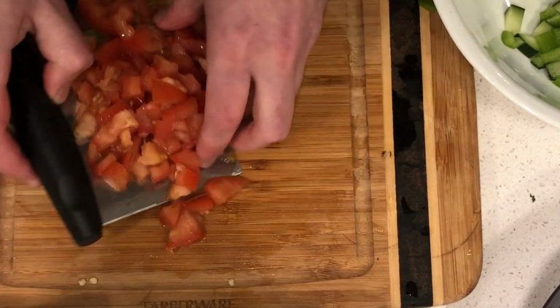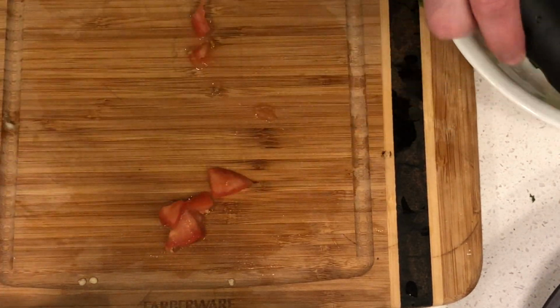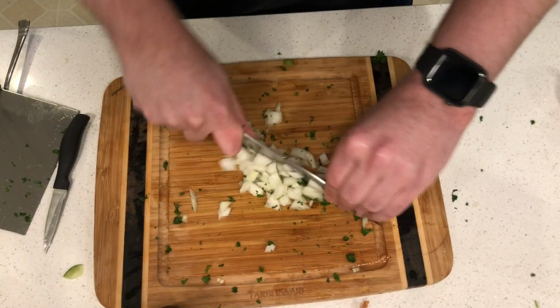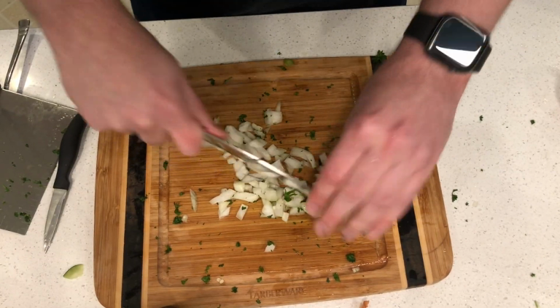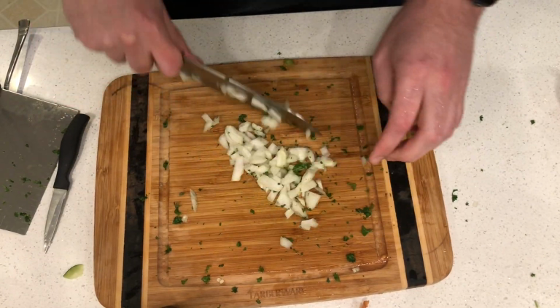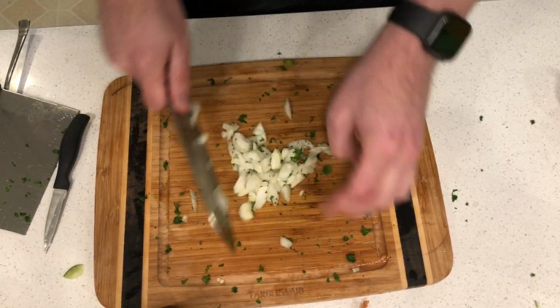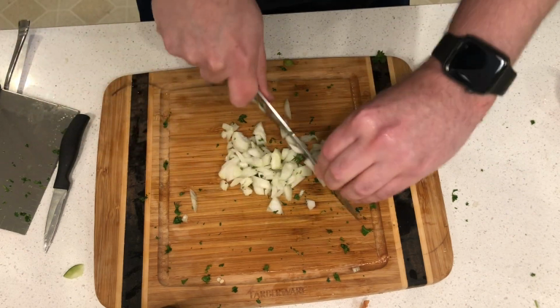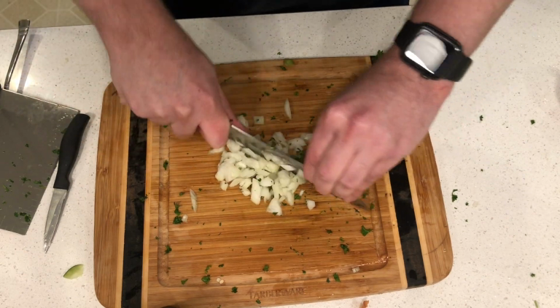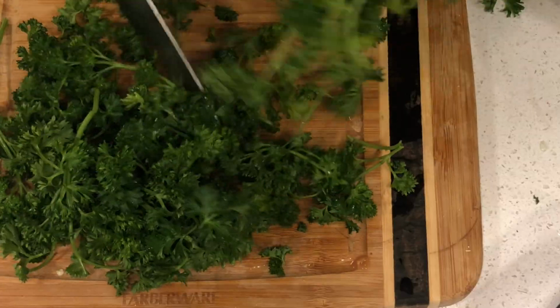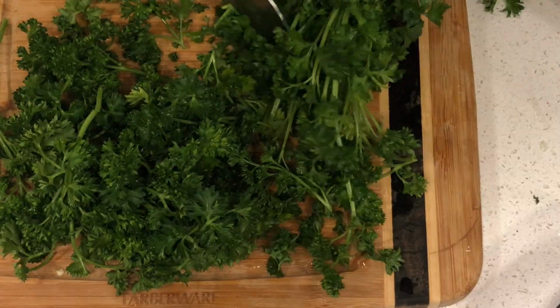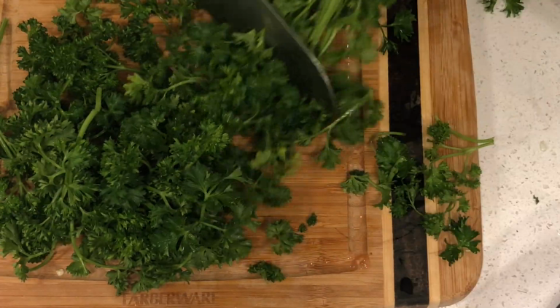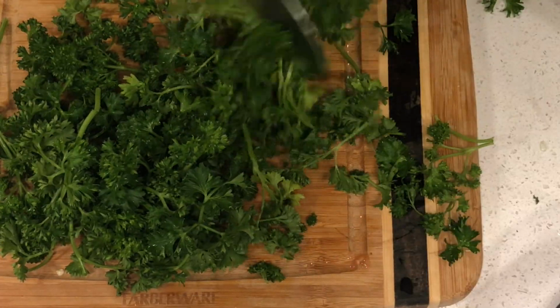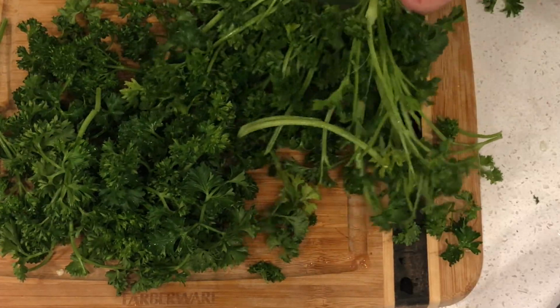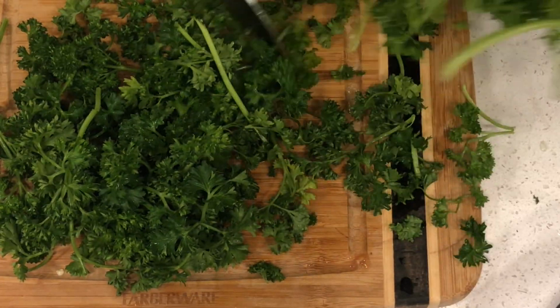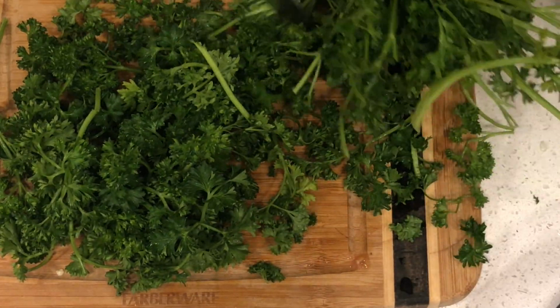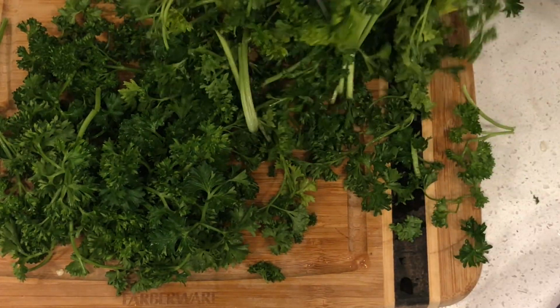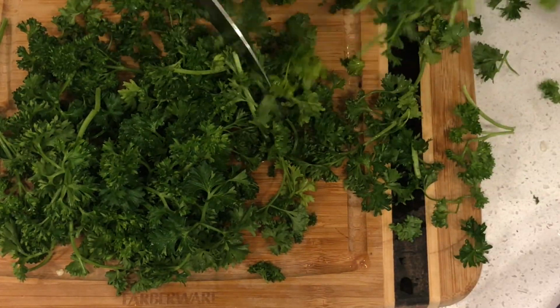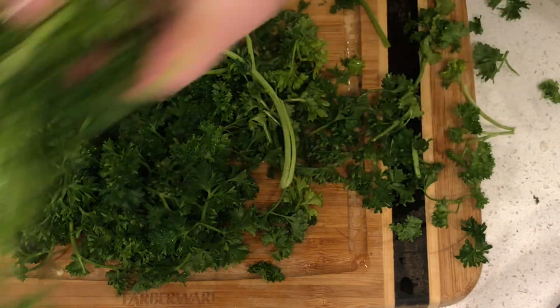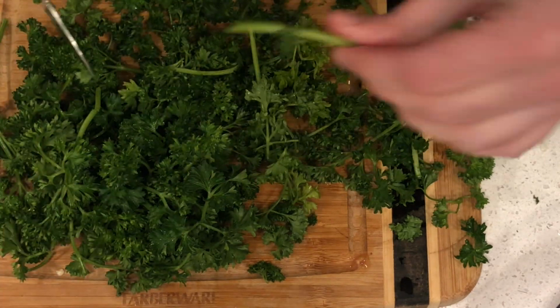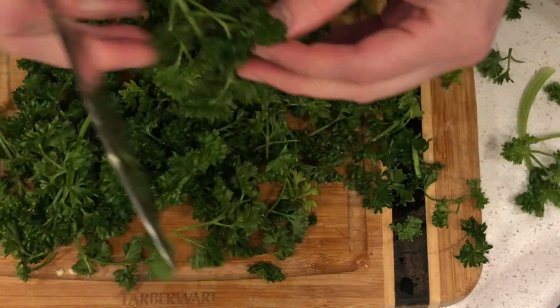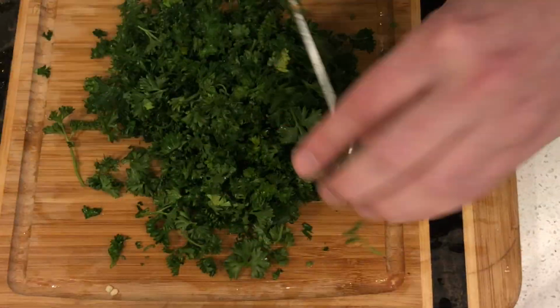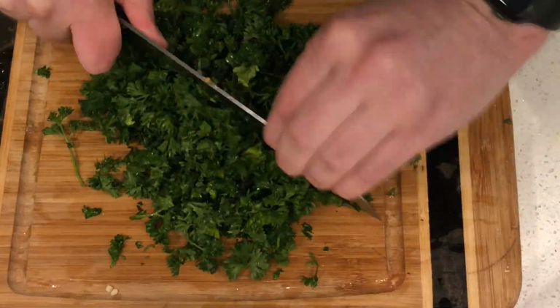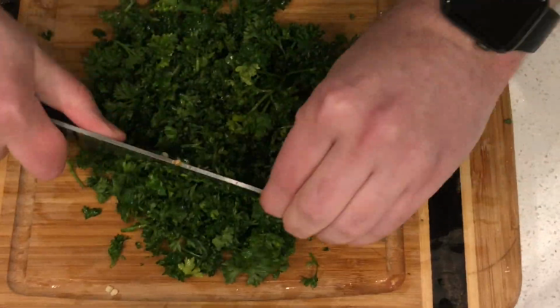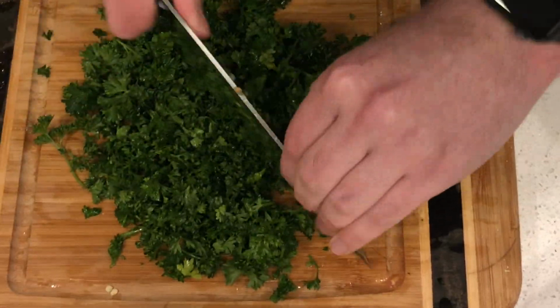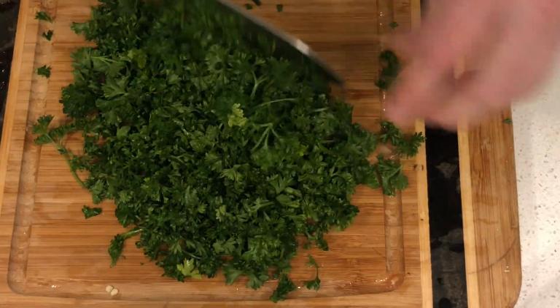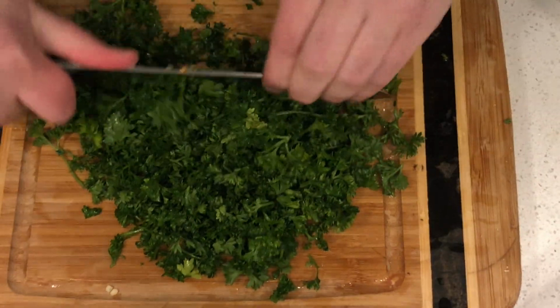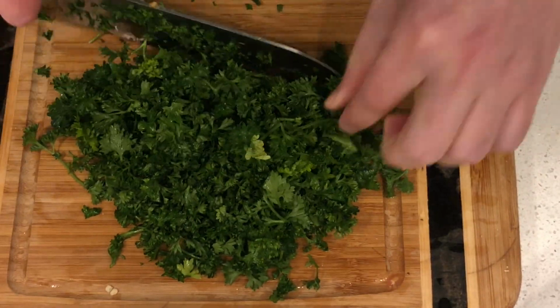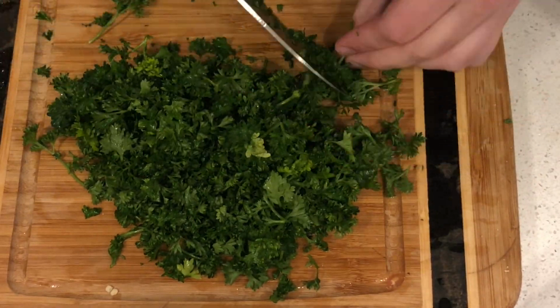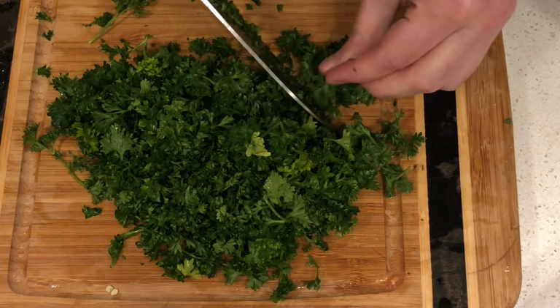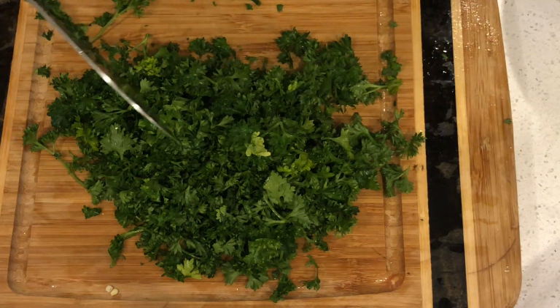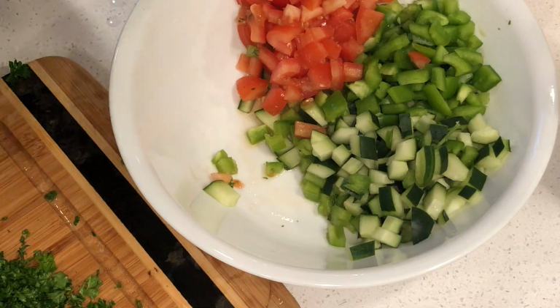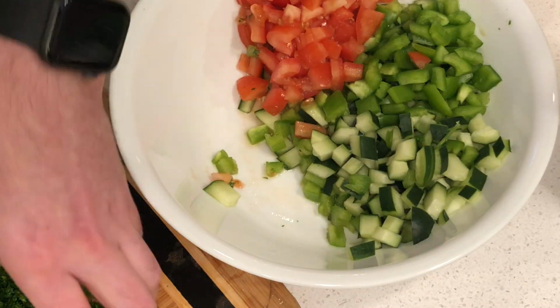You're also gonna give that onion a fine chop. You want to remove all the stems from your parsley — you don't want any stems in this, they're bitter, you just want the leaves. Chop in a rocking motion until it's finely chopped.